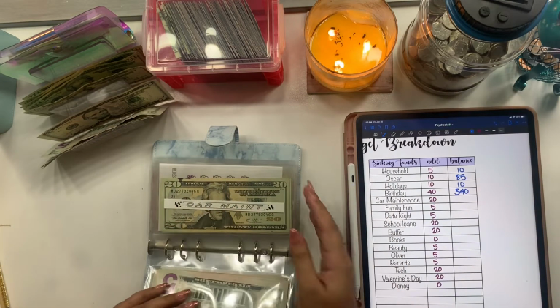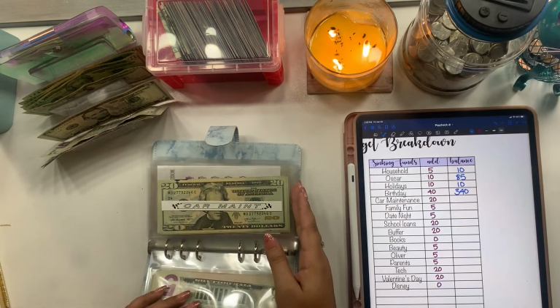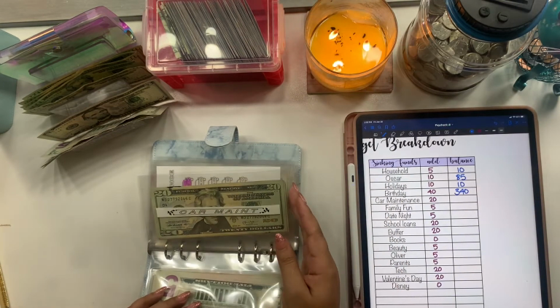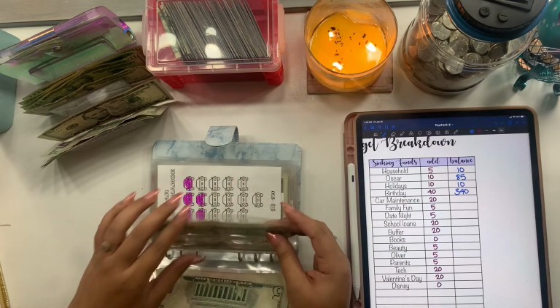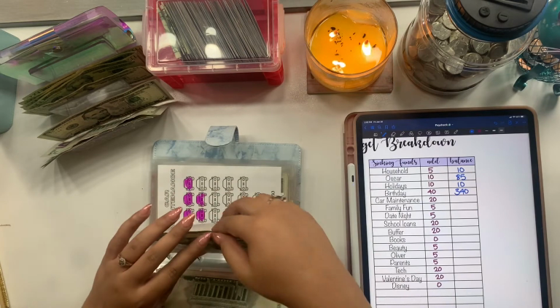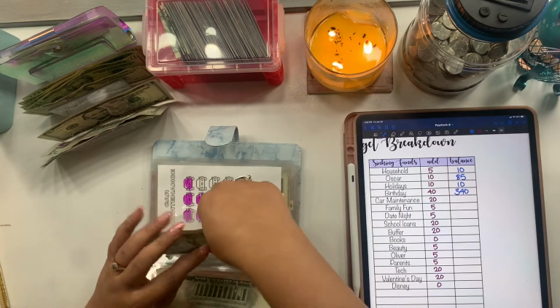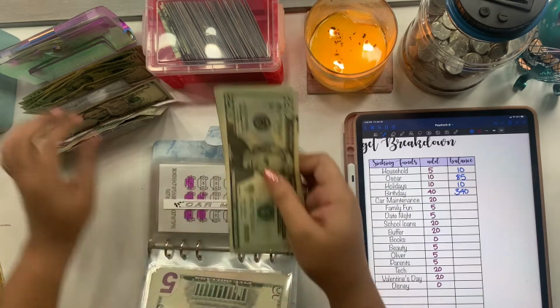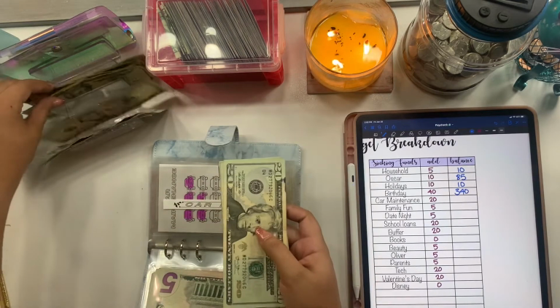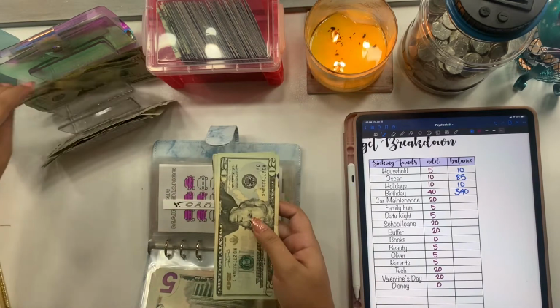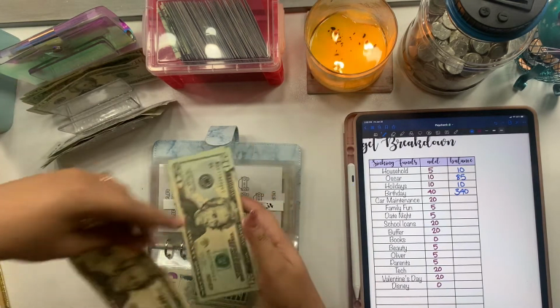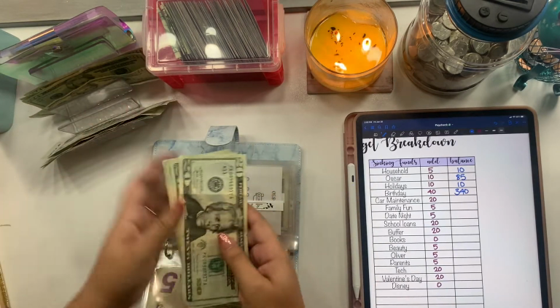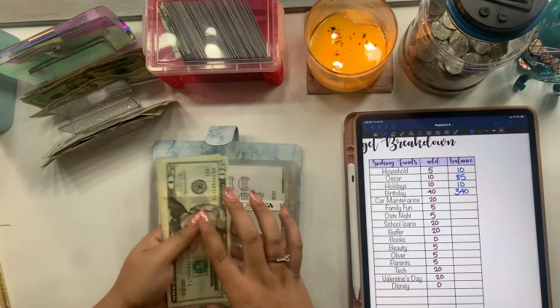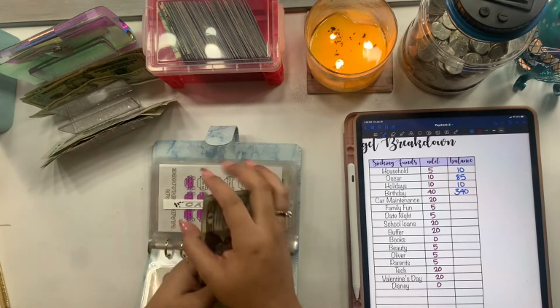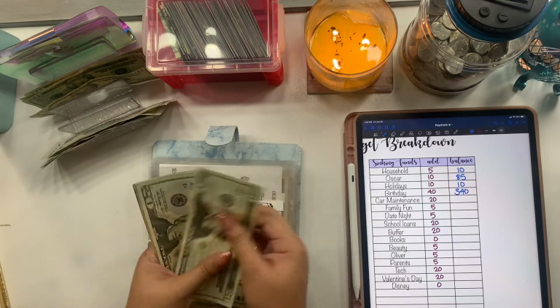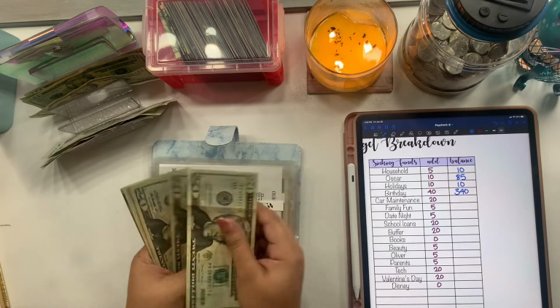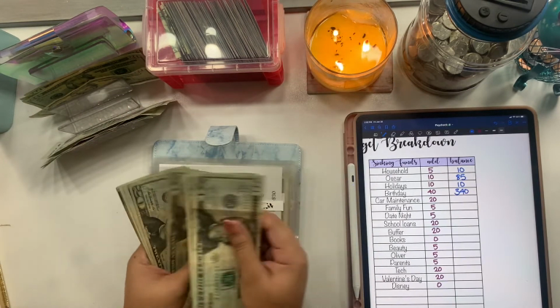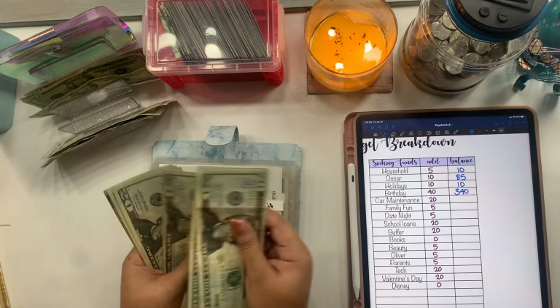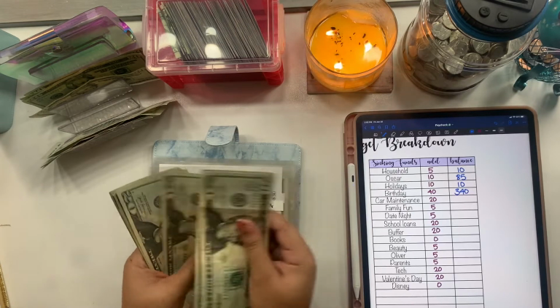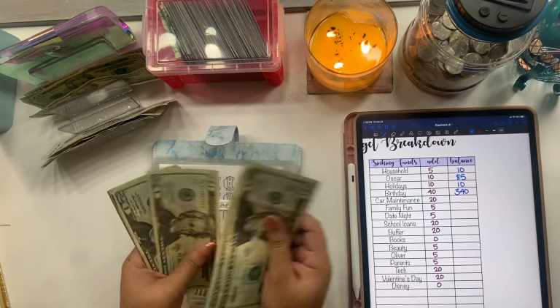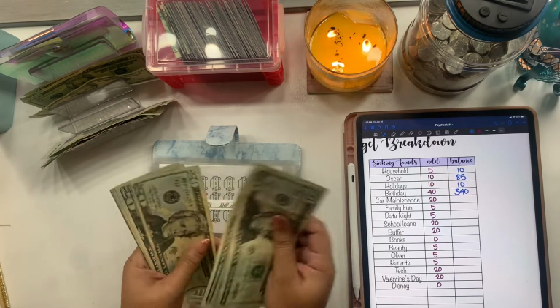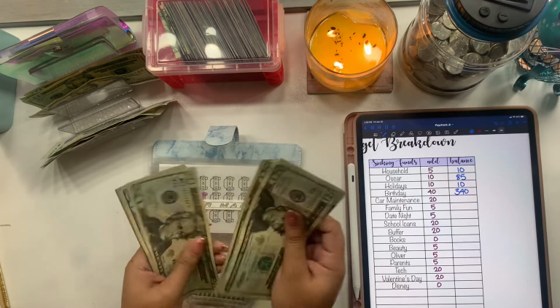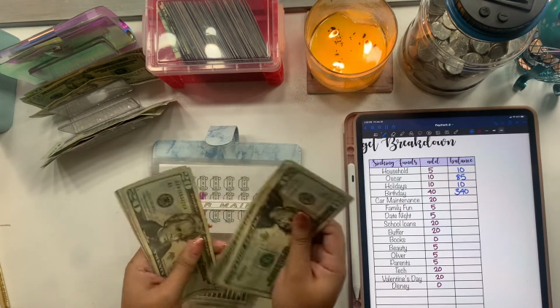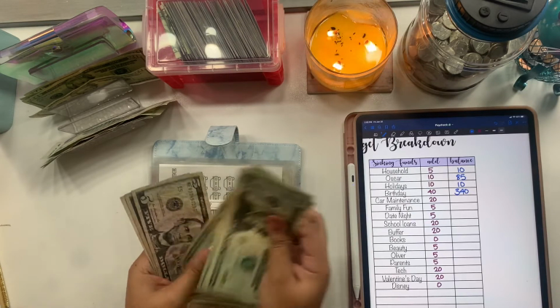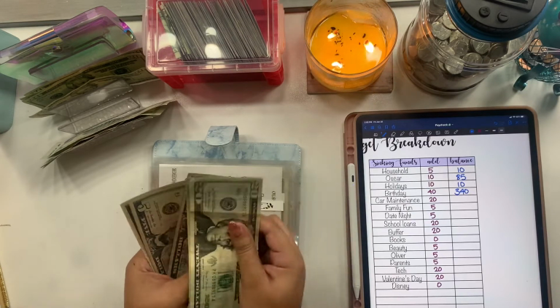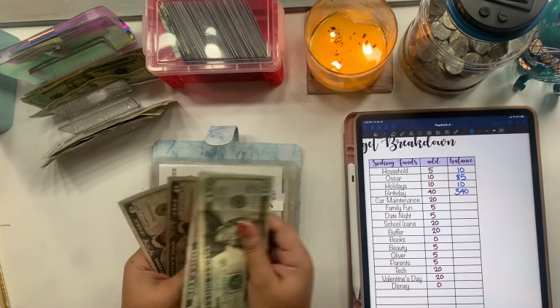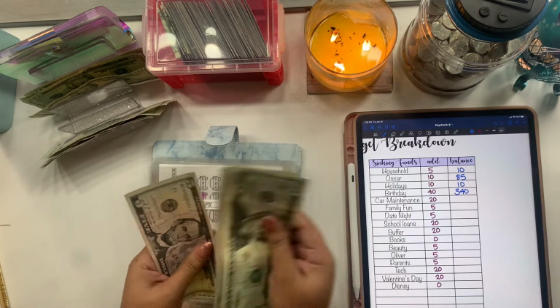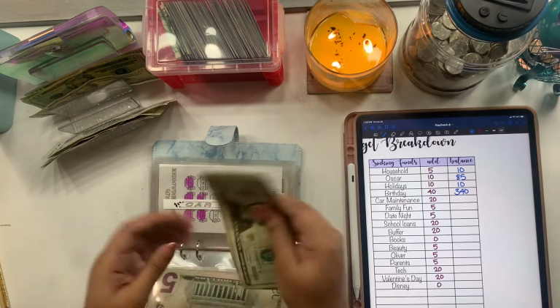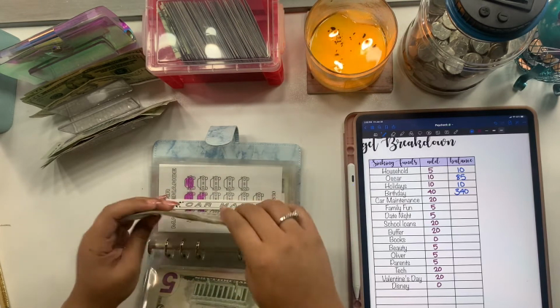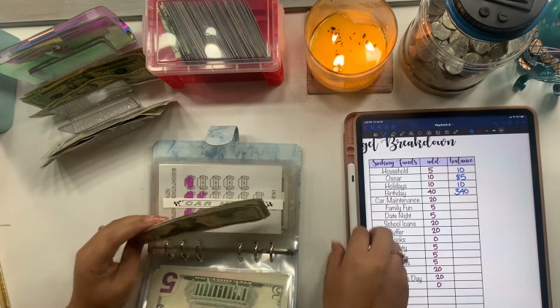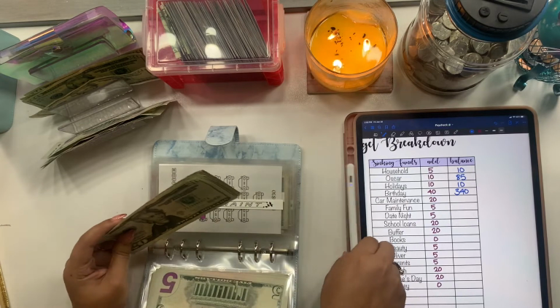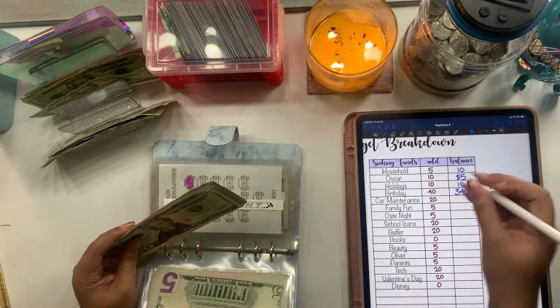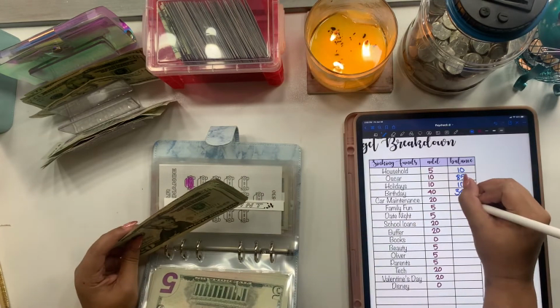Car maintenance is getting $20 and now has $195.